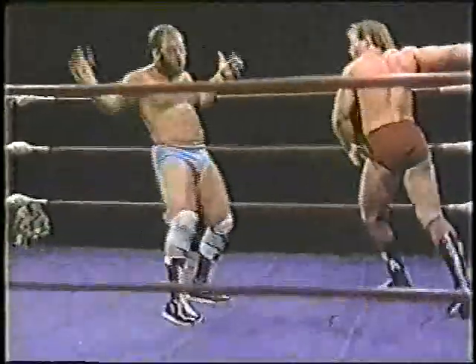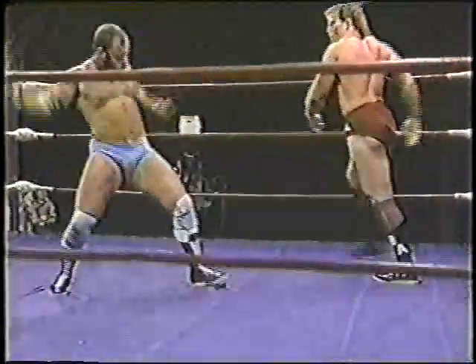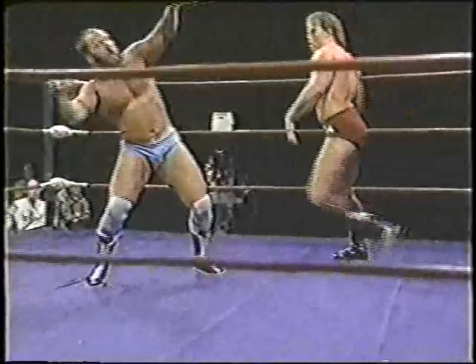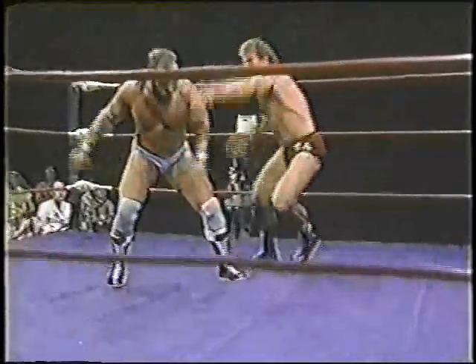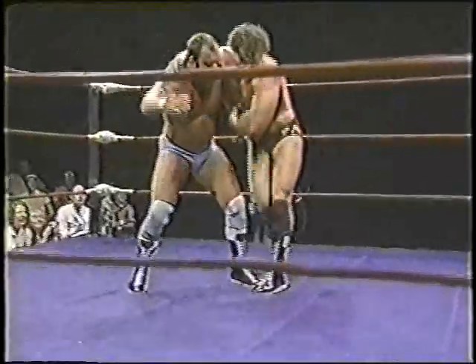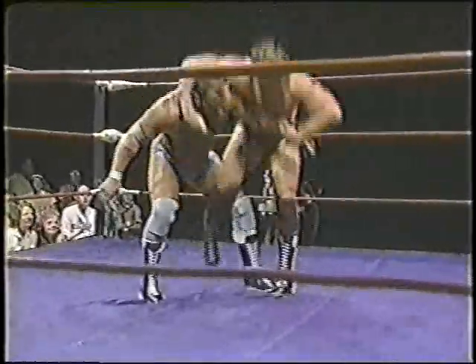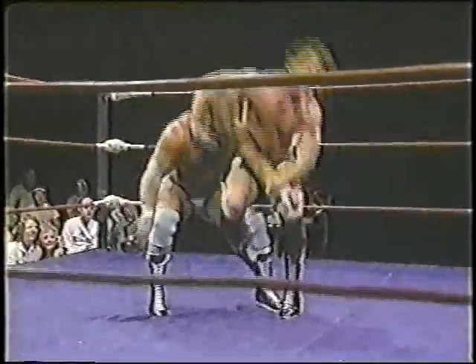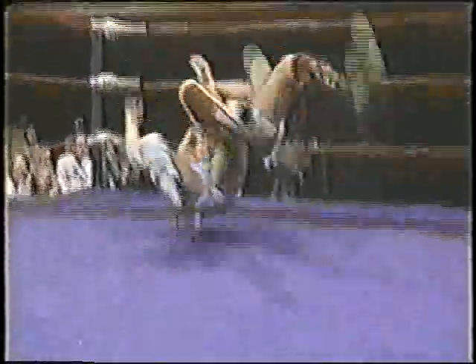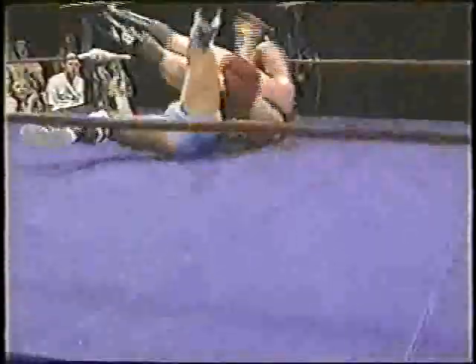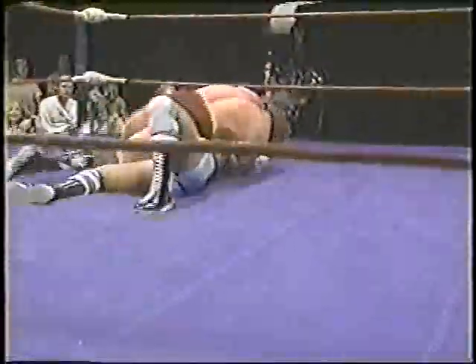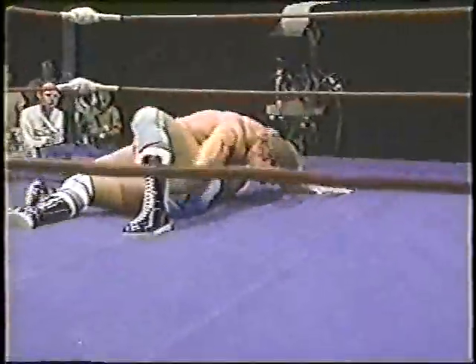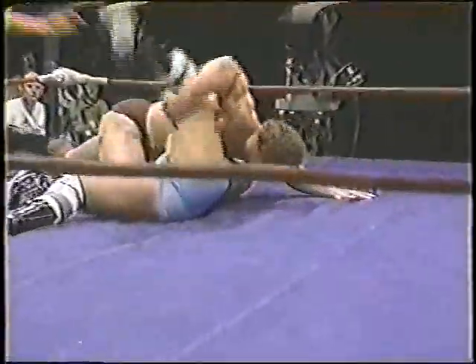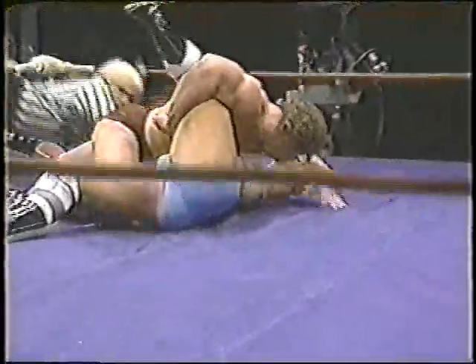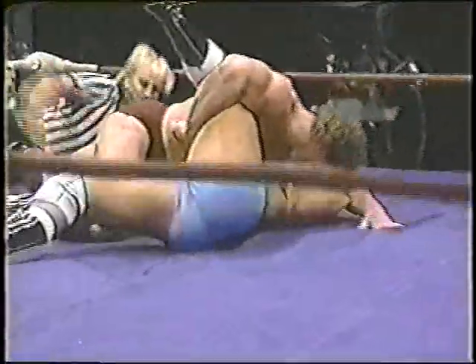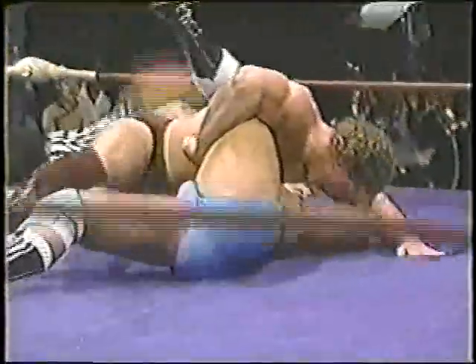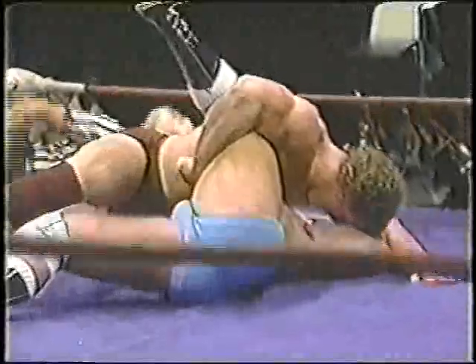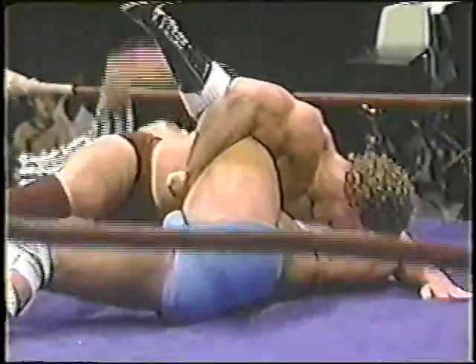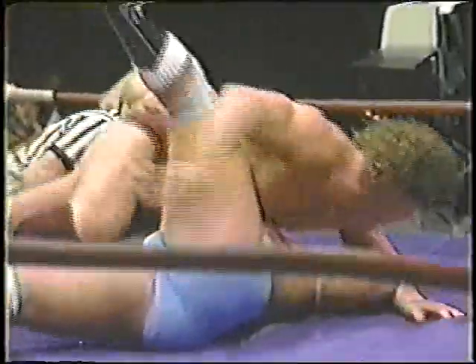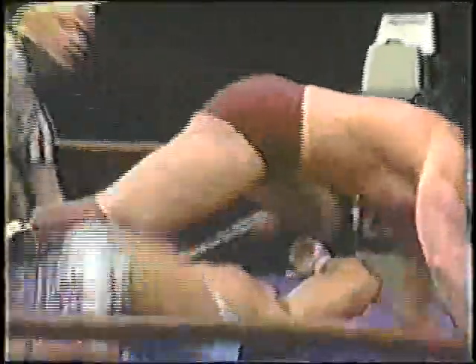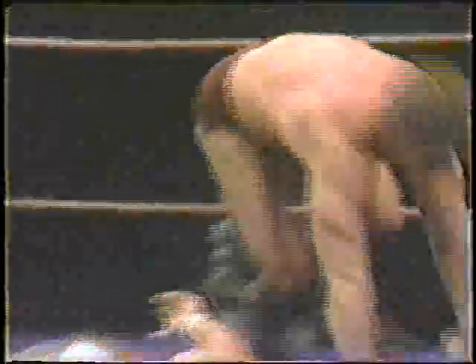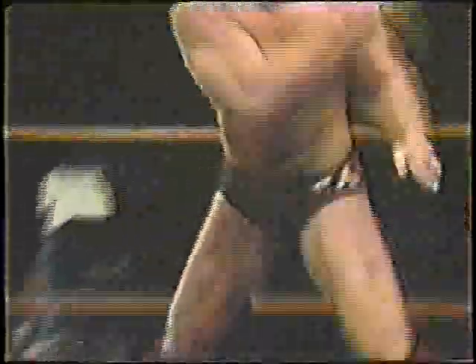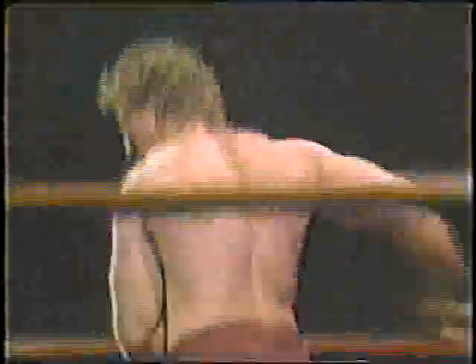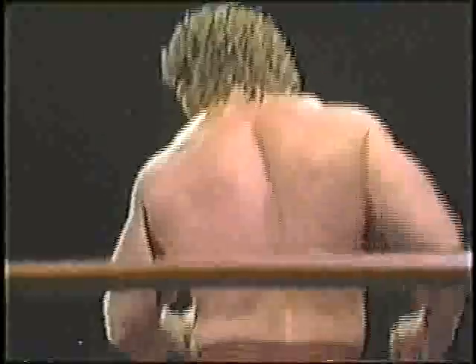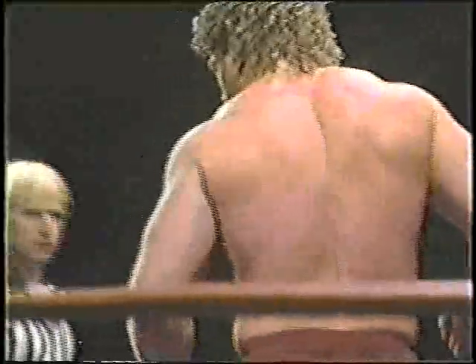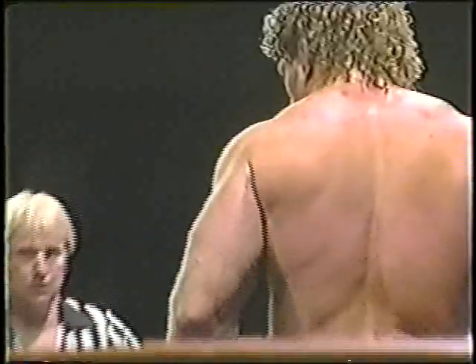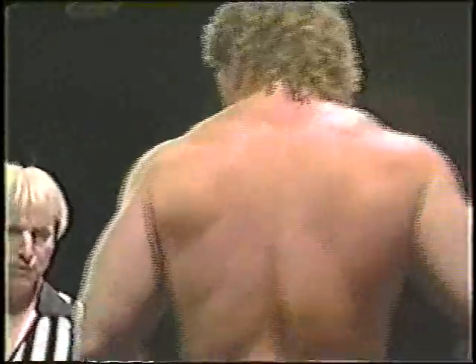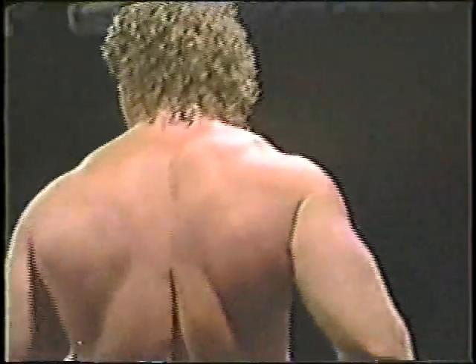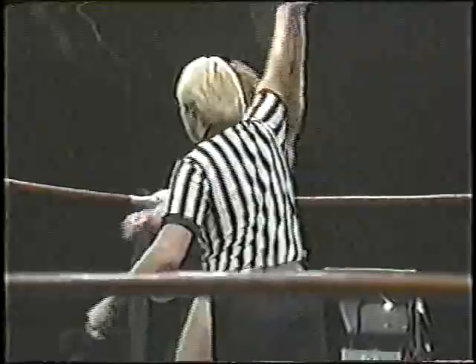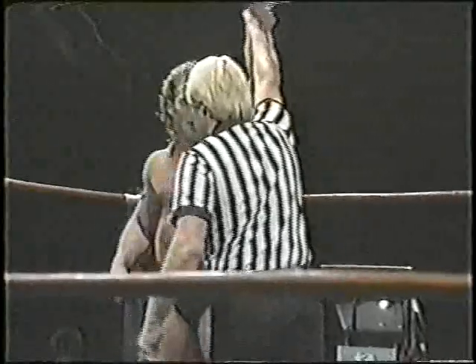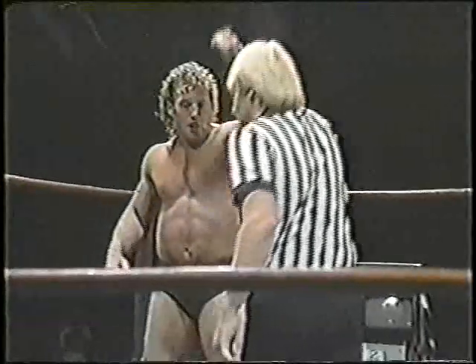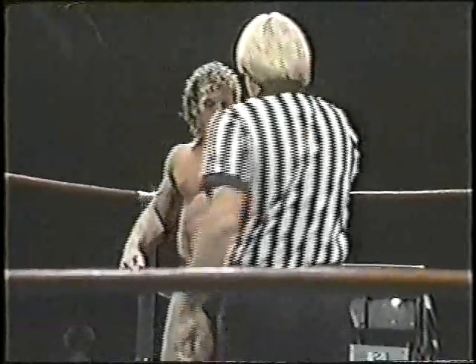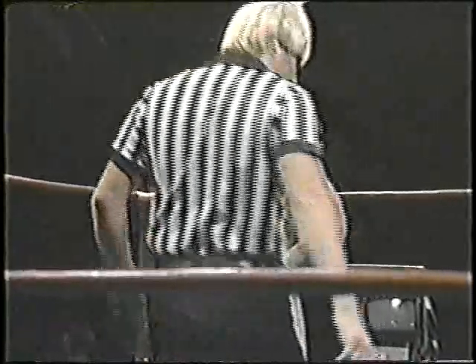Brad Armstrong staggered him that time. Russian leg sweep by Armstrong. Hooks the far leg and scores the pinfall. A fine victory.